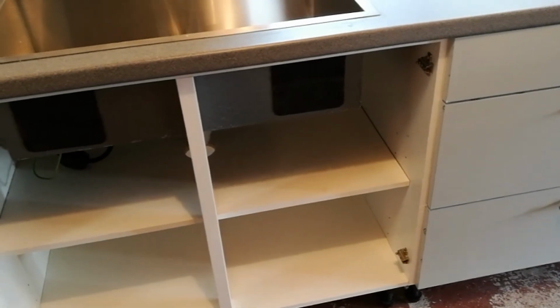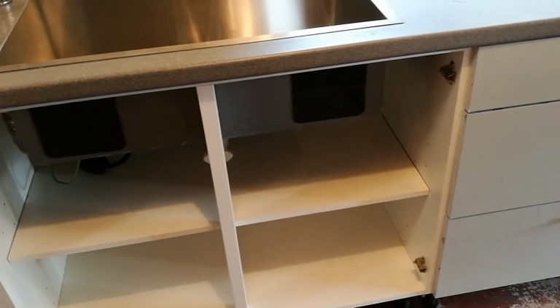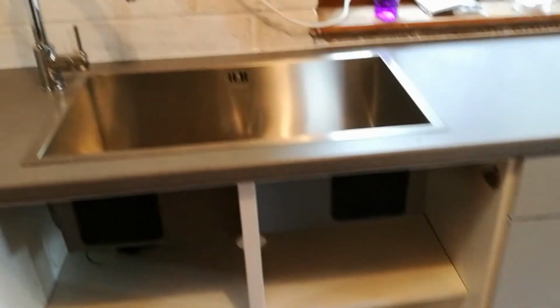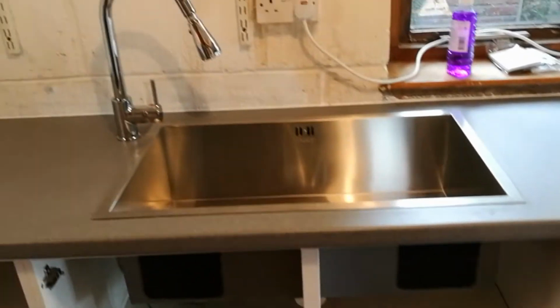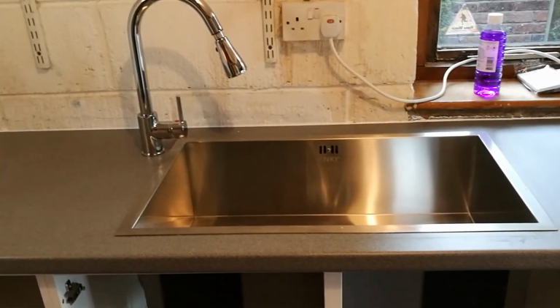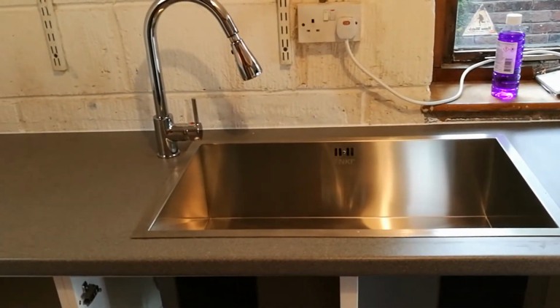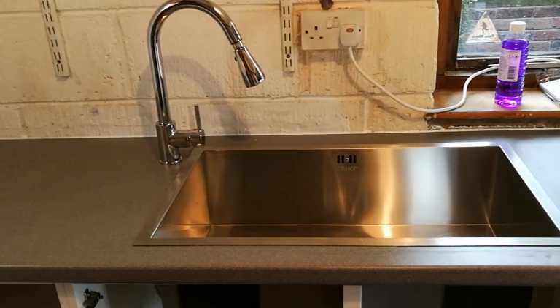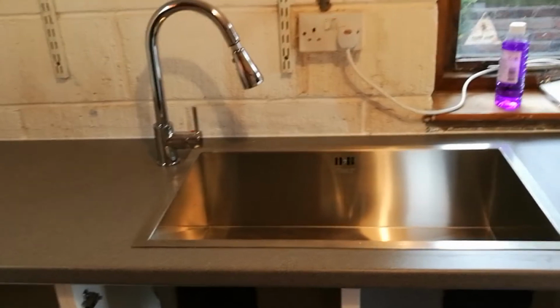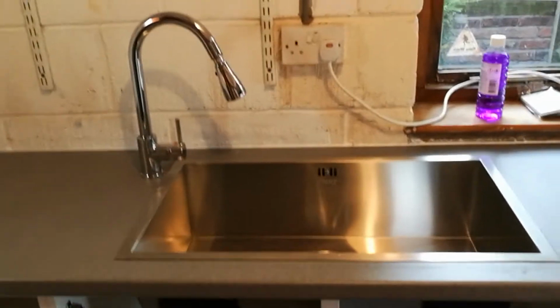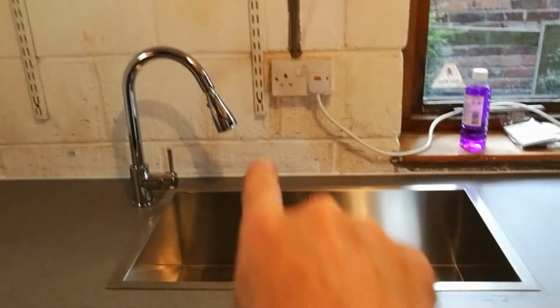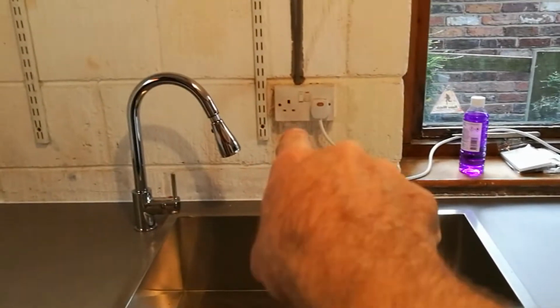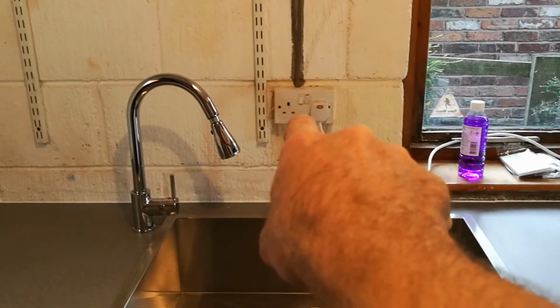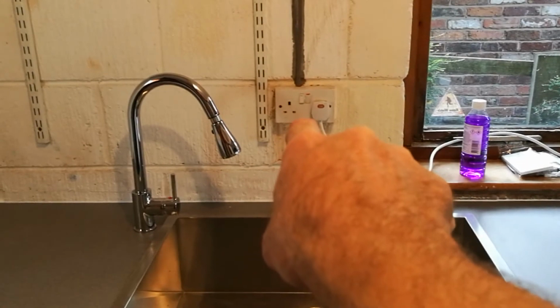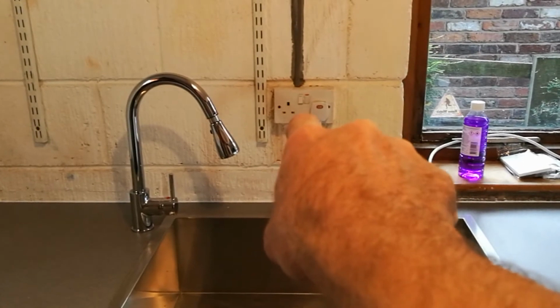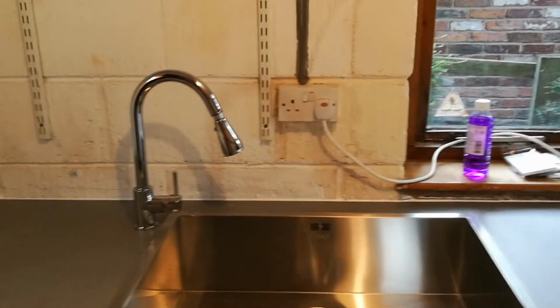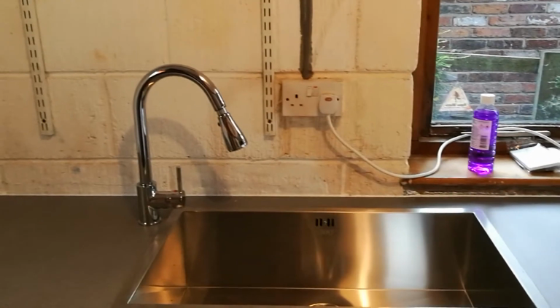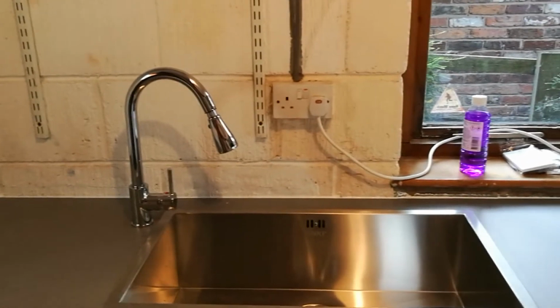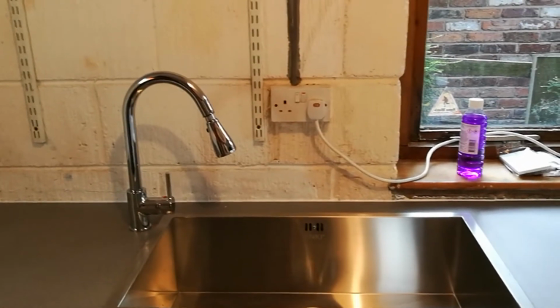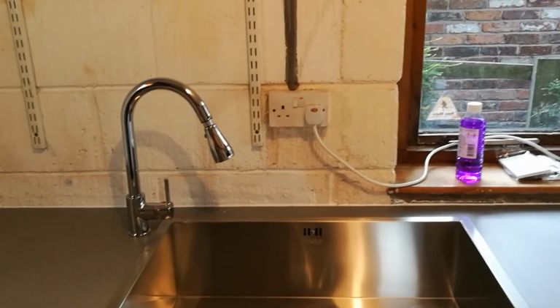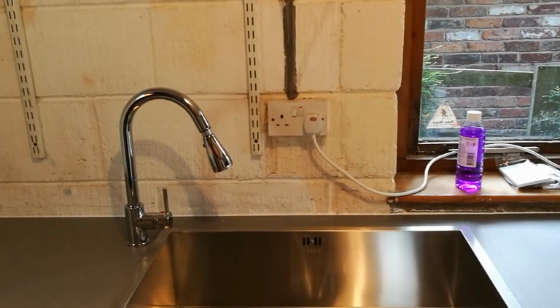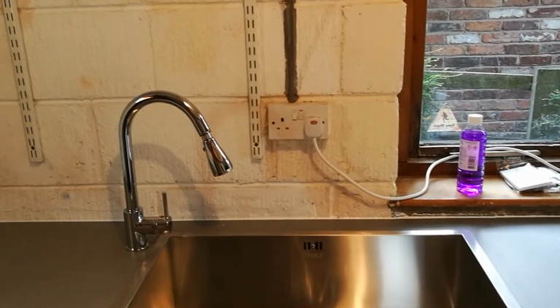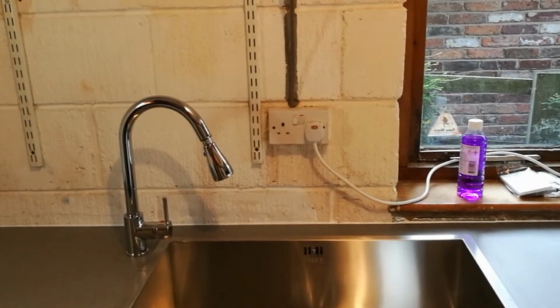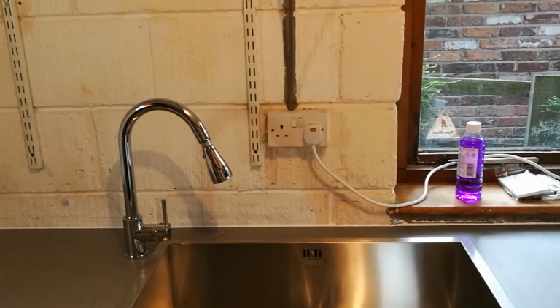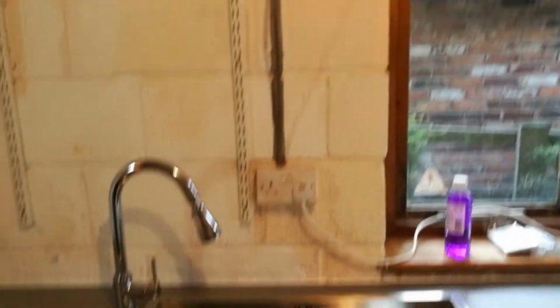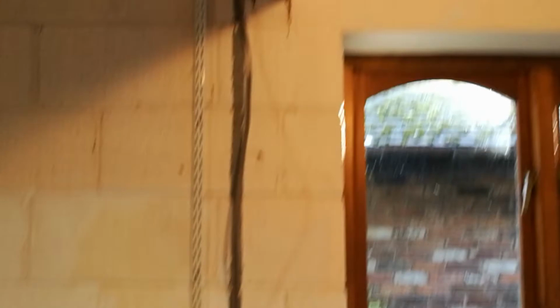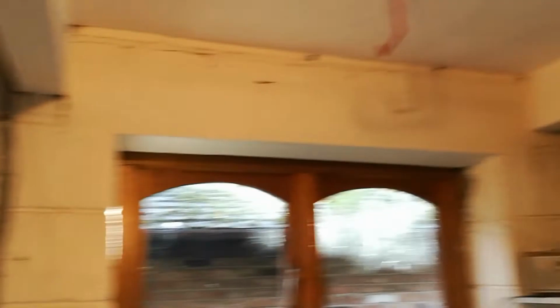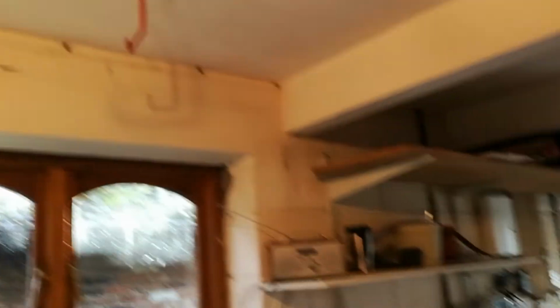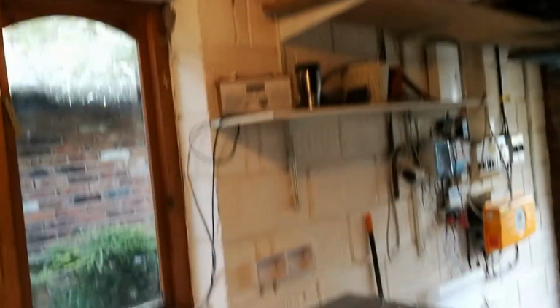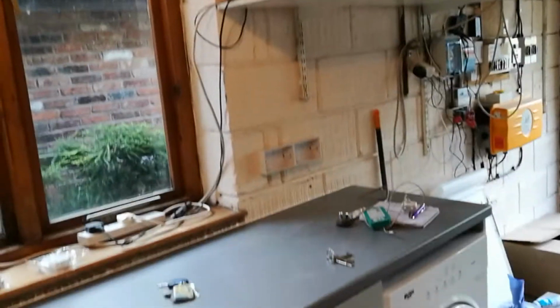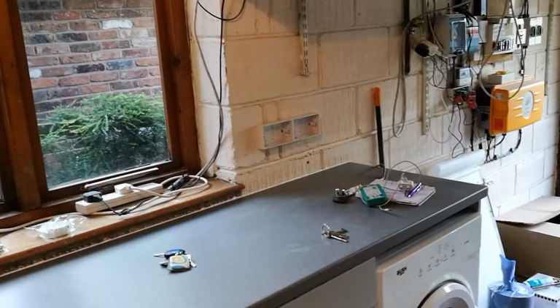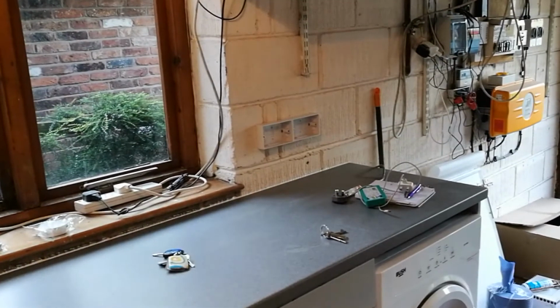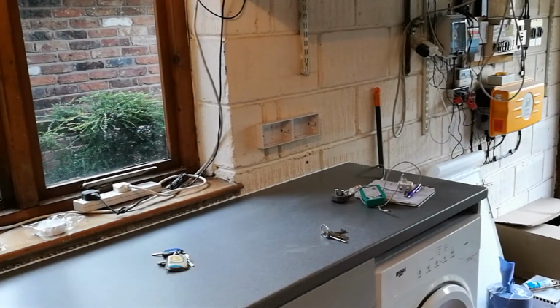I haven't turned on the water or tested it, because that's there — and that would be unsafe. So tomorrow that is getting moved over to there.